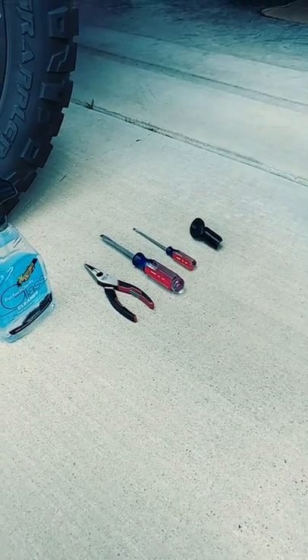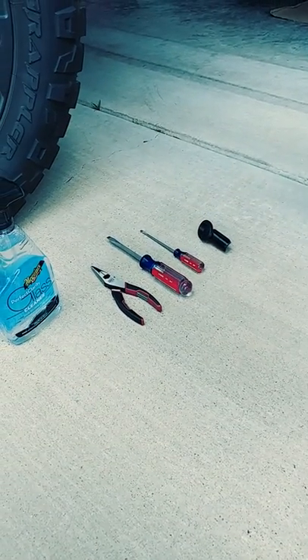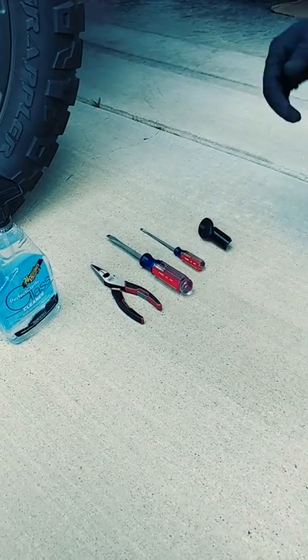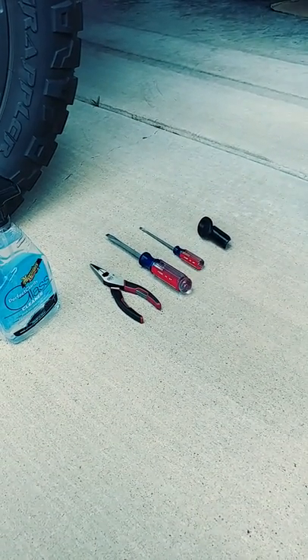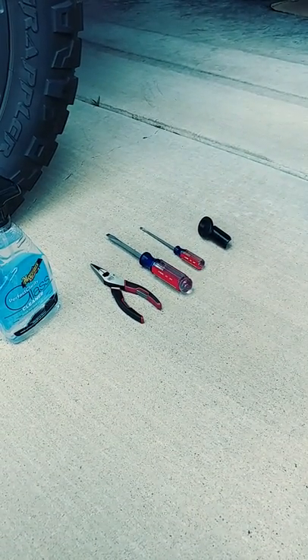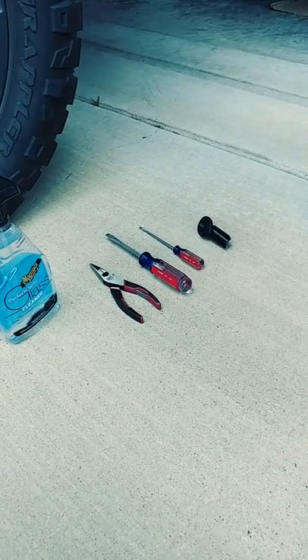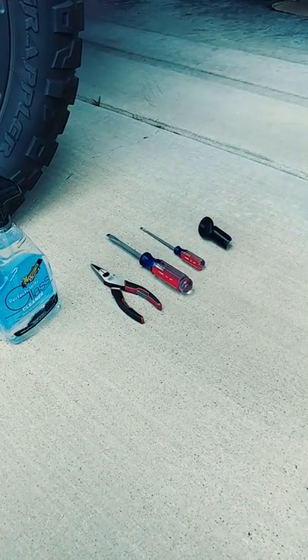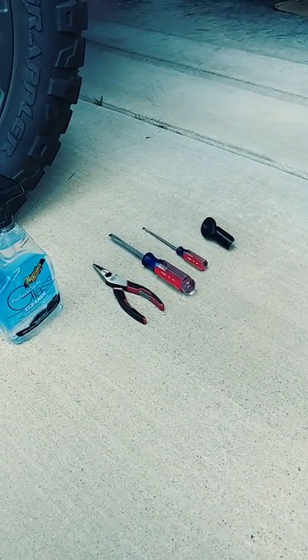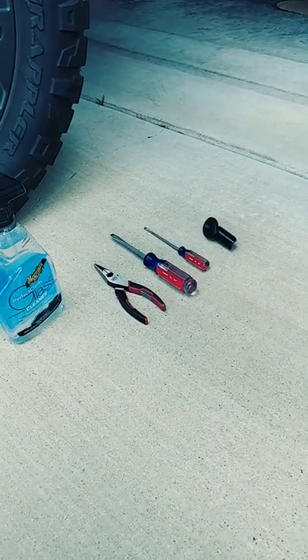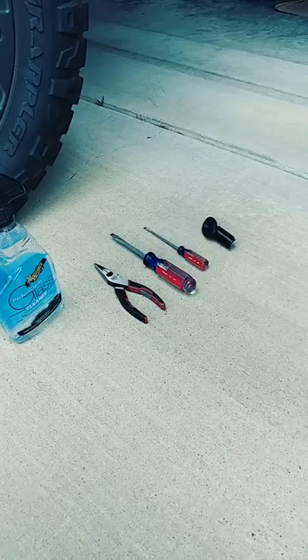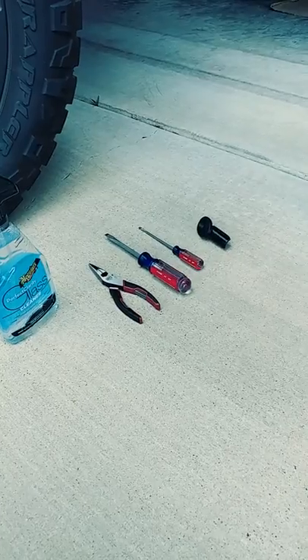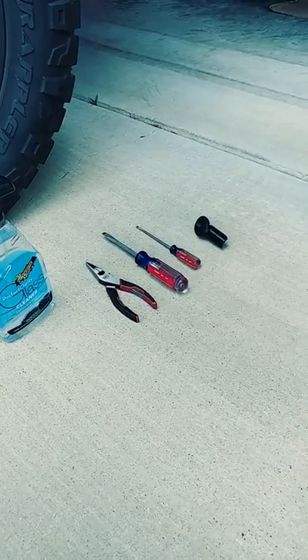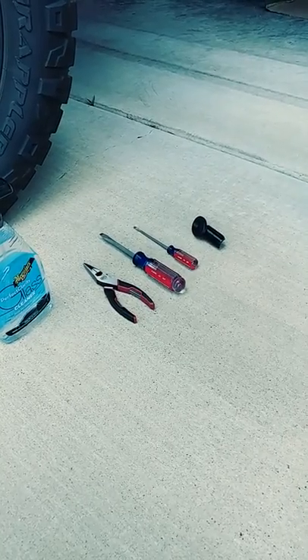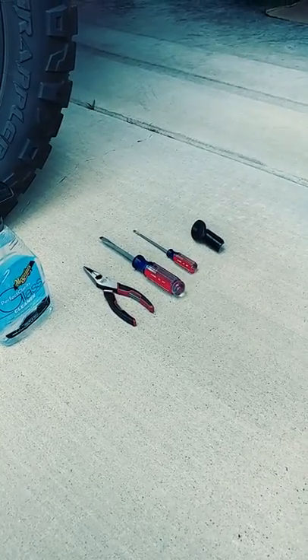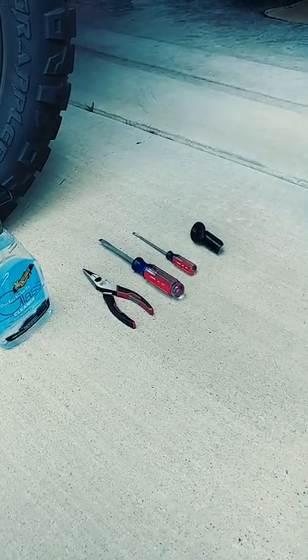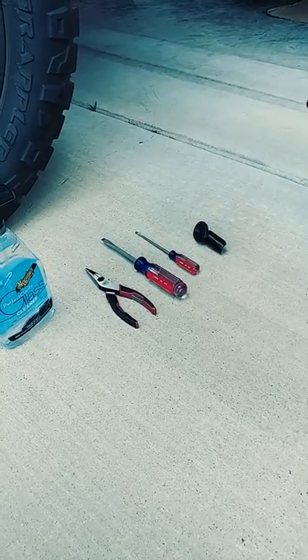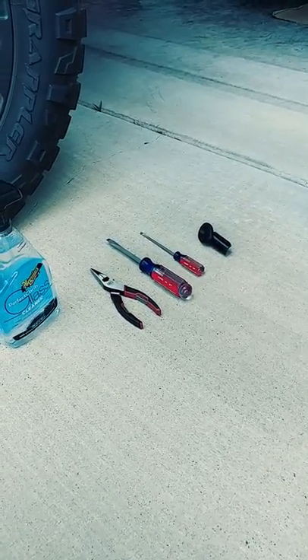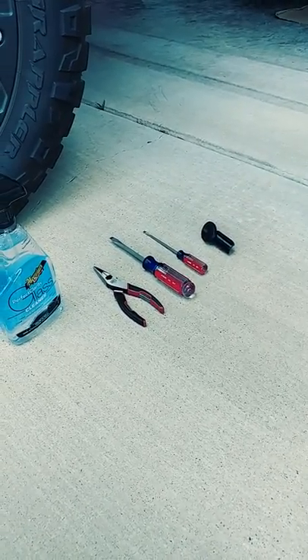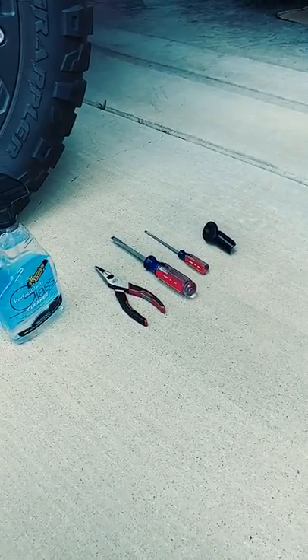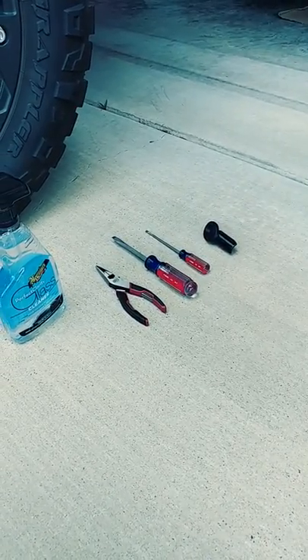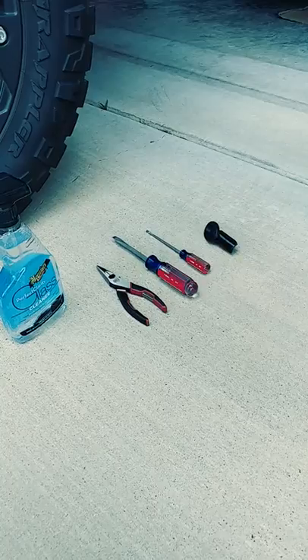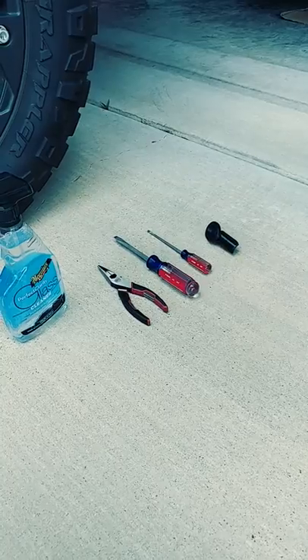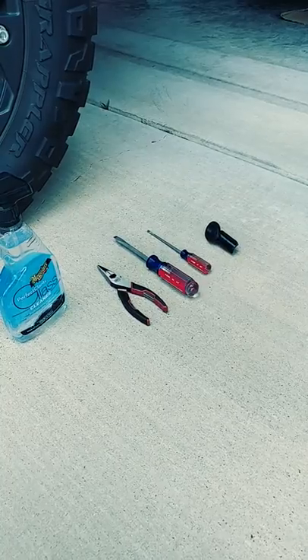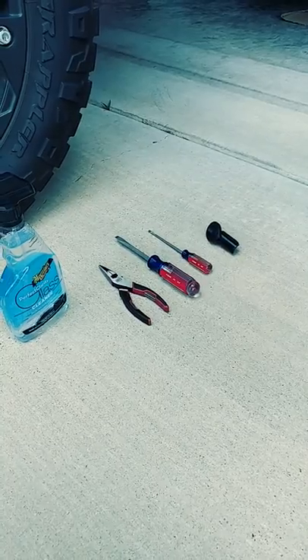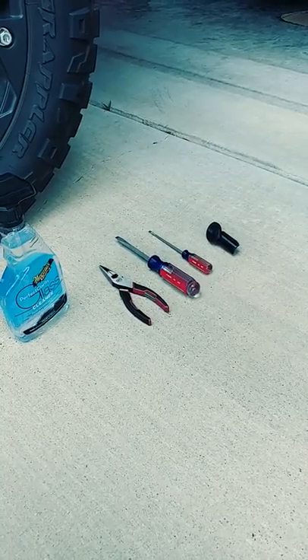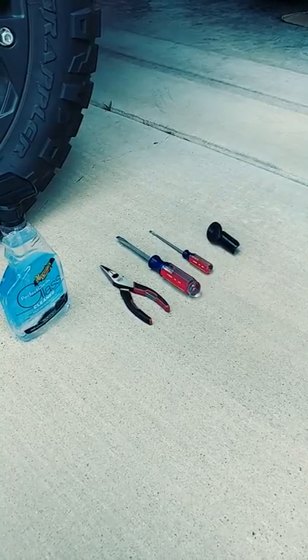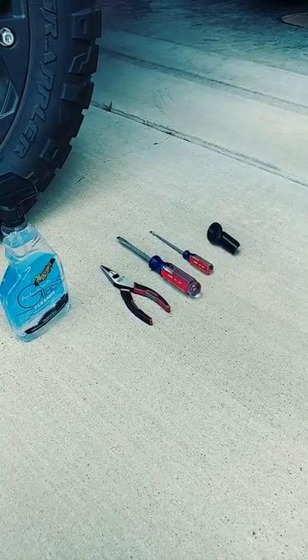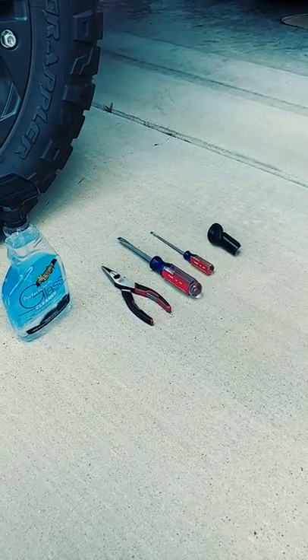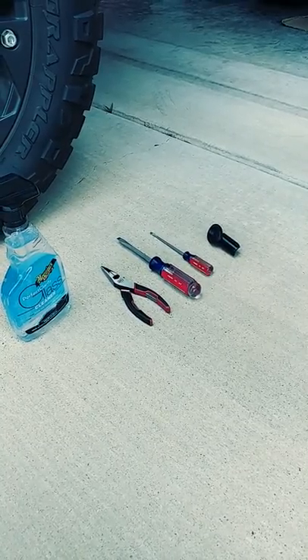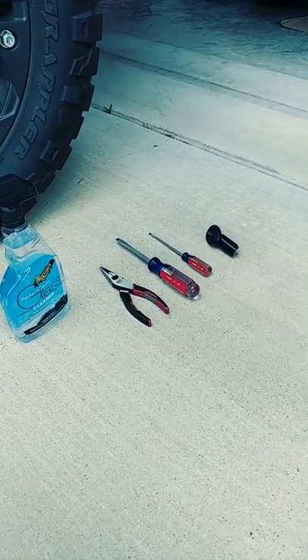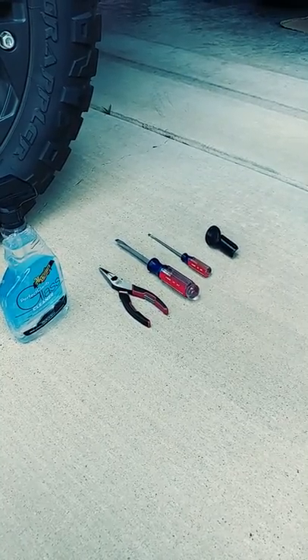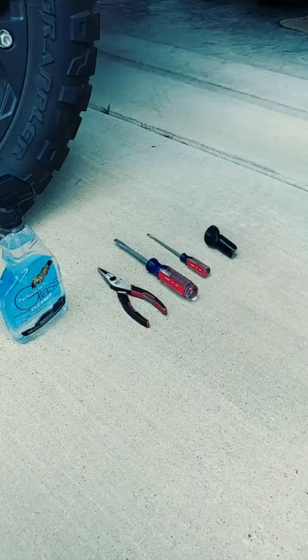Today I'm replacing an antenna bezel for my Tundra. It's a 2011, but the bezels are for 2007 to 2012. I'm going to show you how to remove the old one and replace it with the new one.